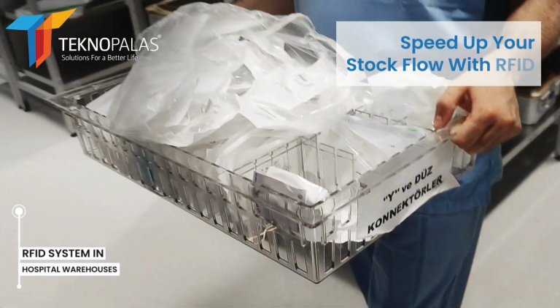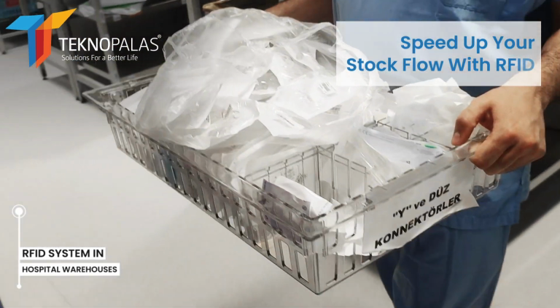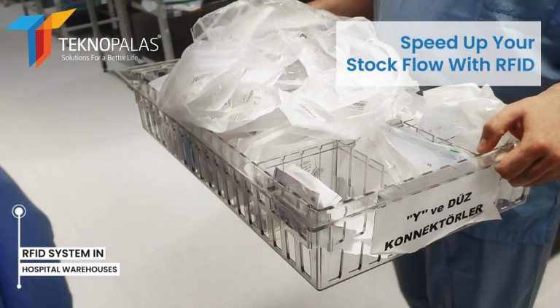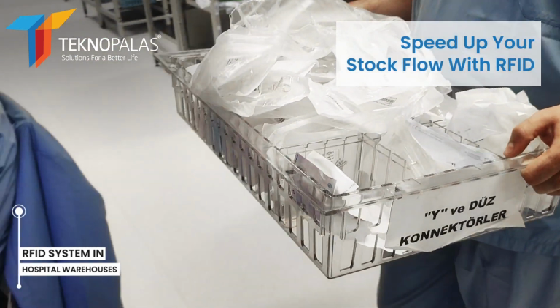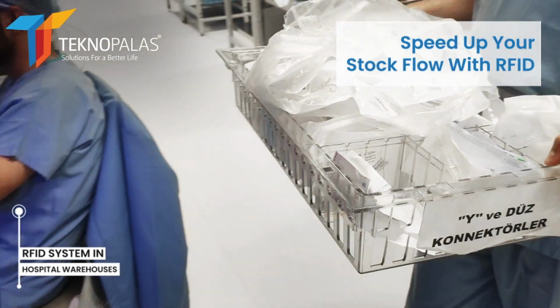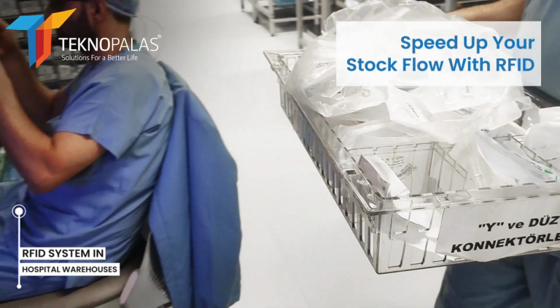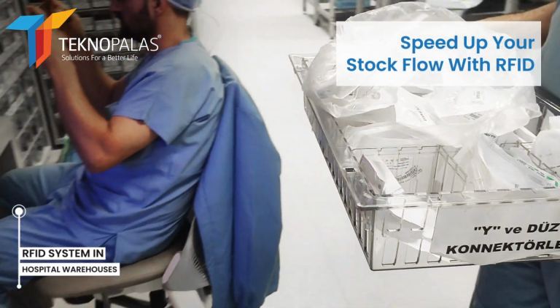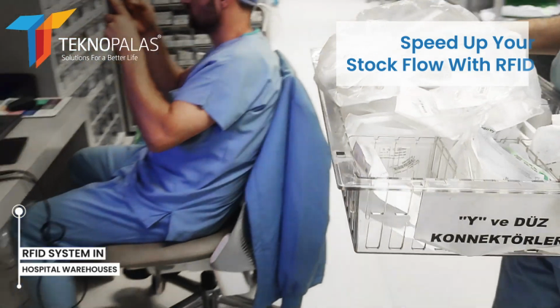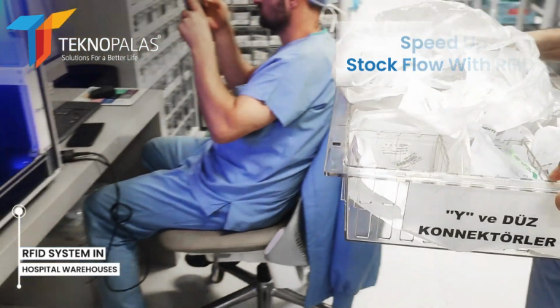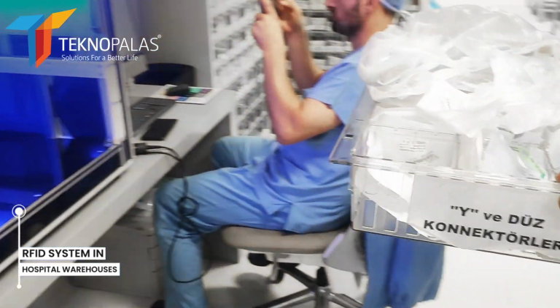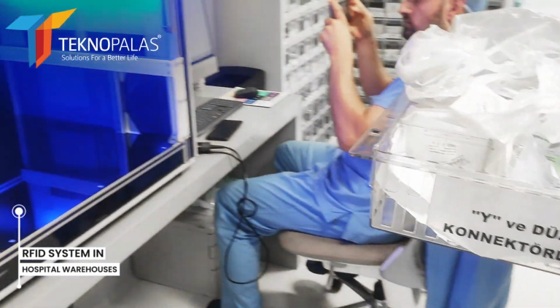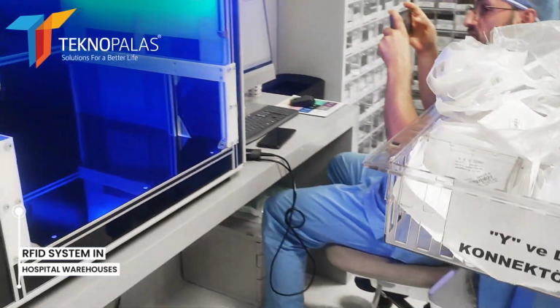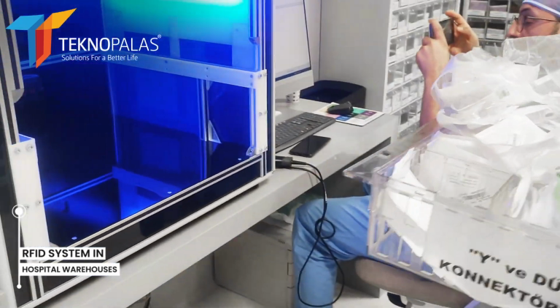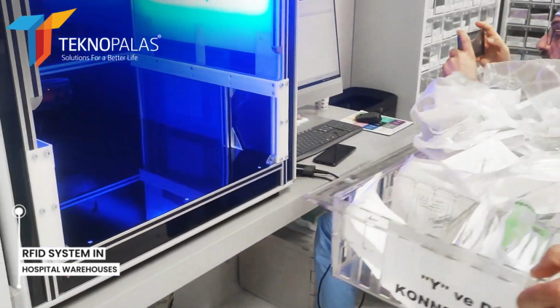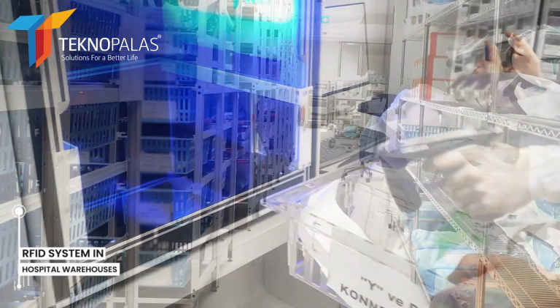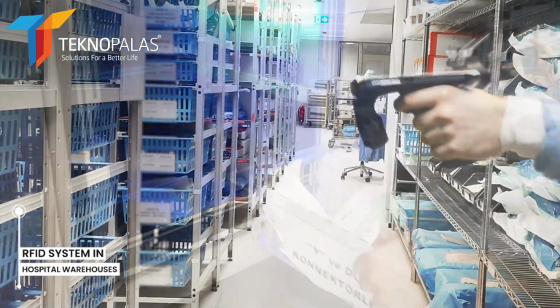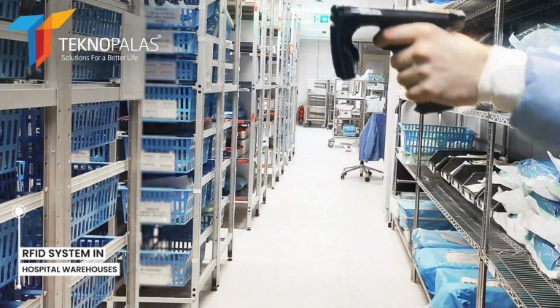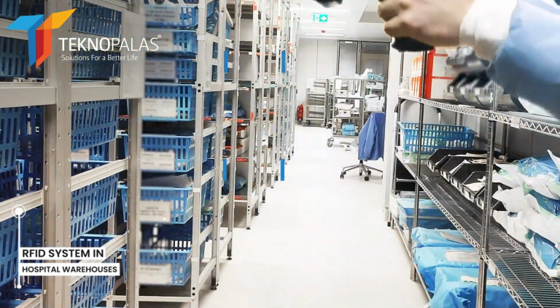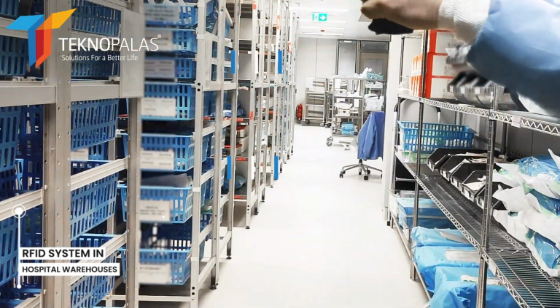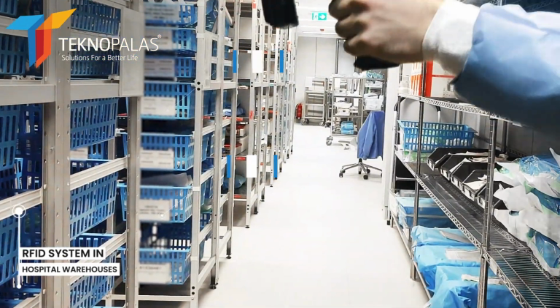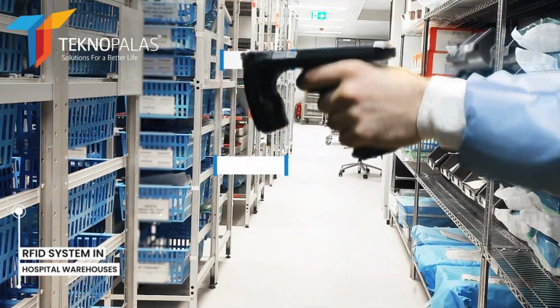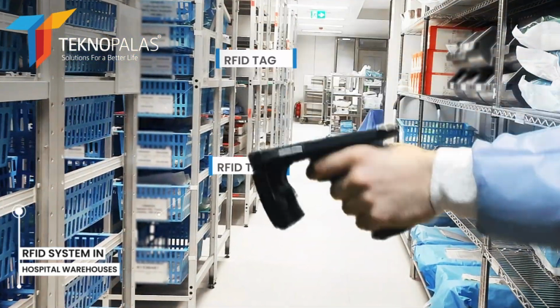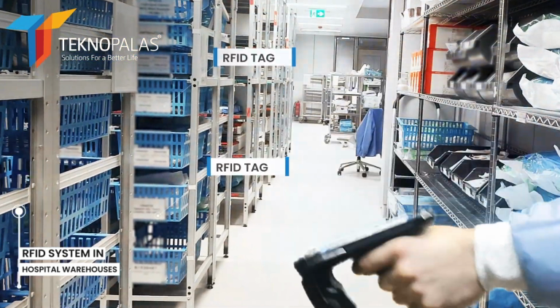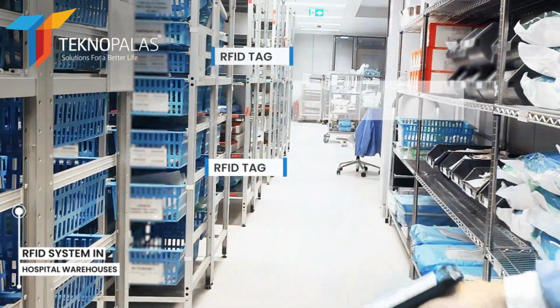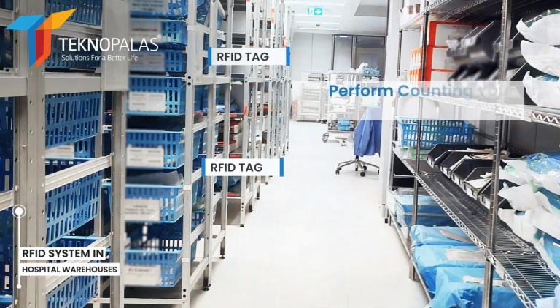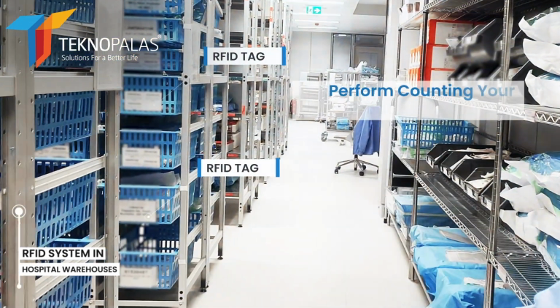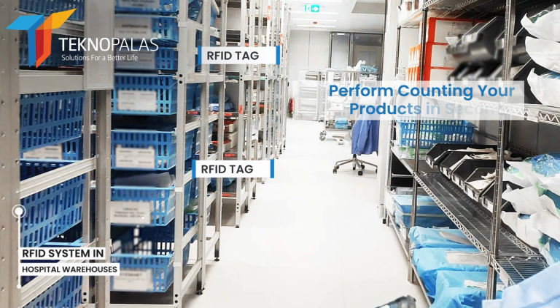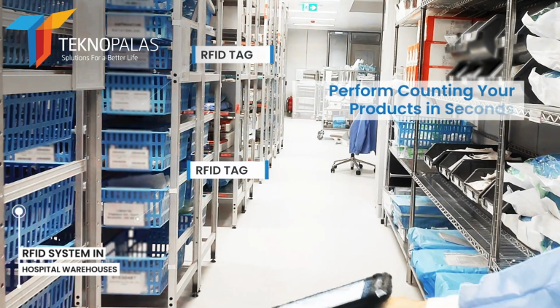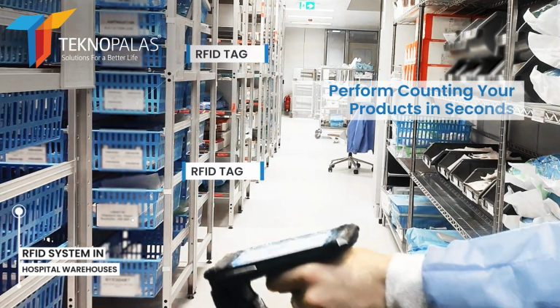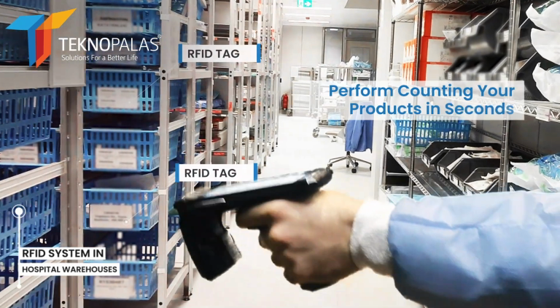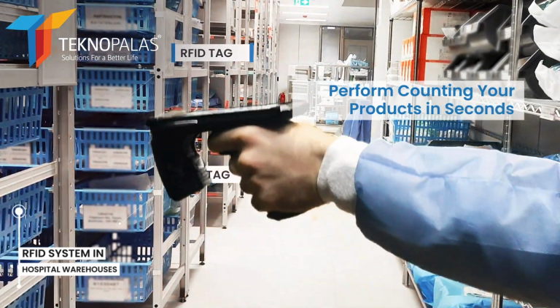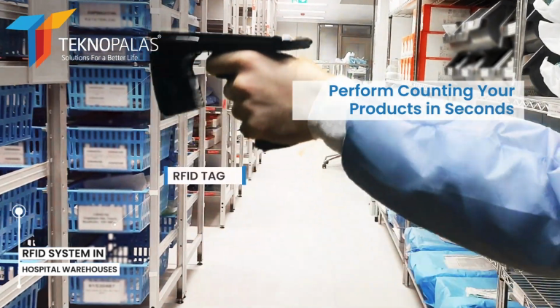This system makes warehouse operations faster and more efficient. The labels placed on the products are read with a handheld terminal in stock.